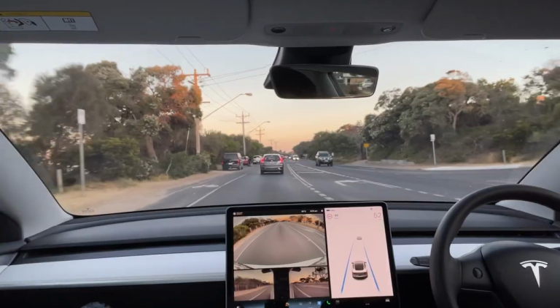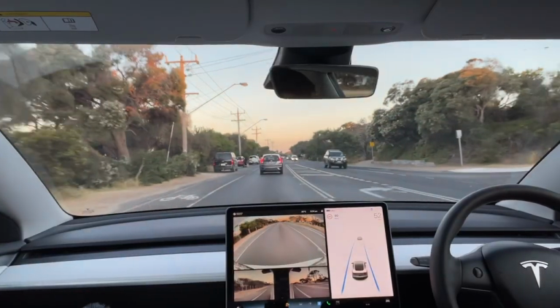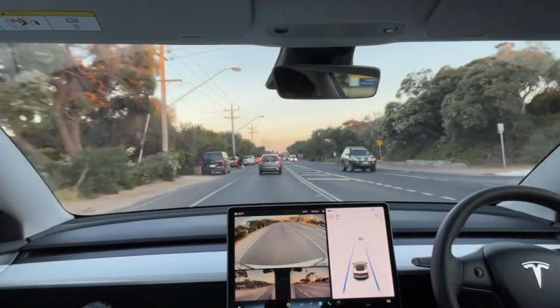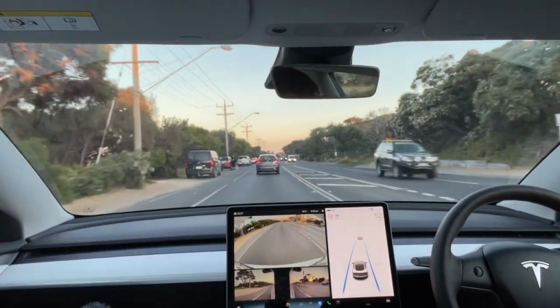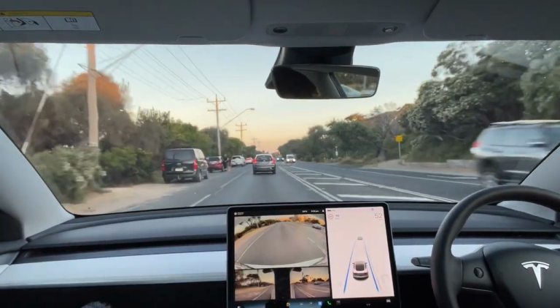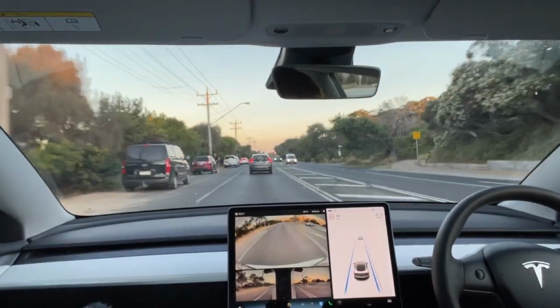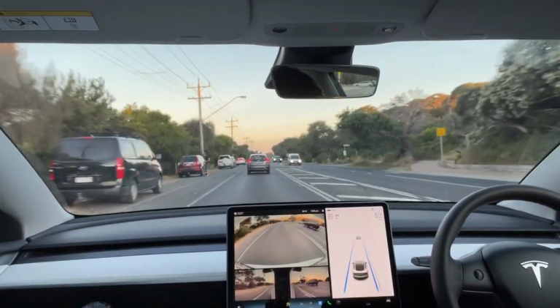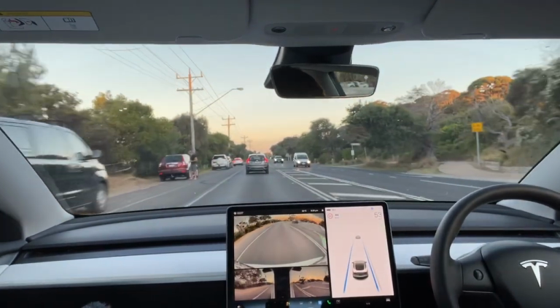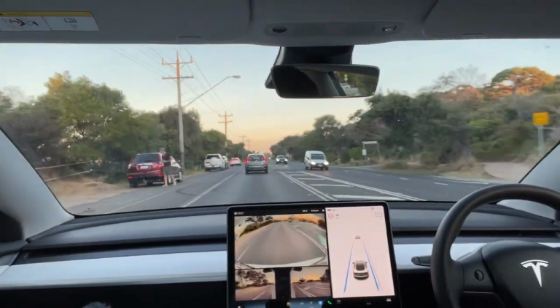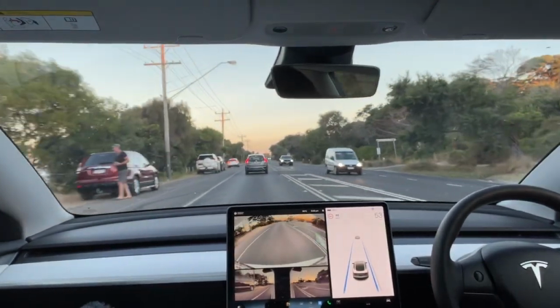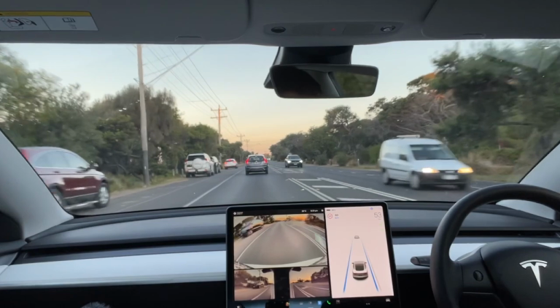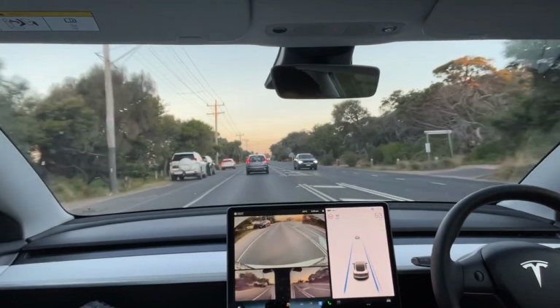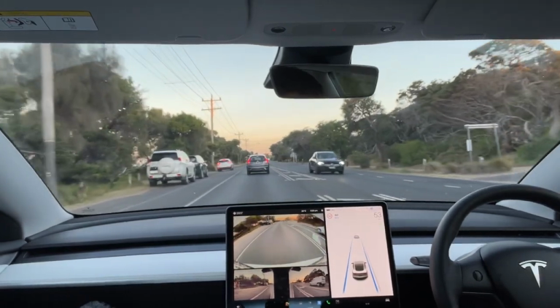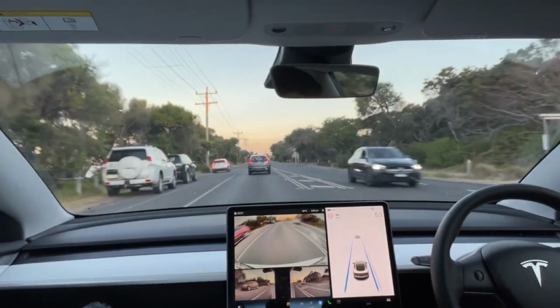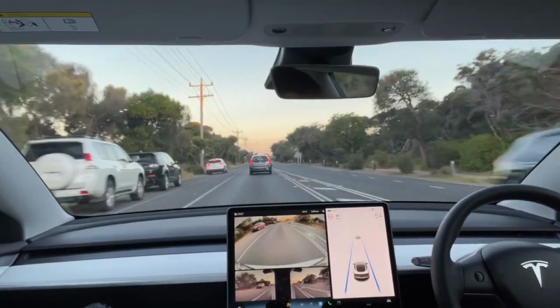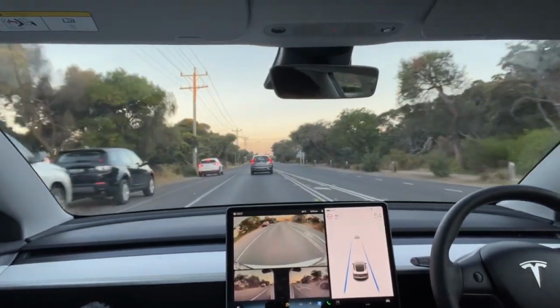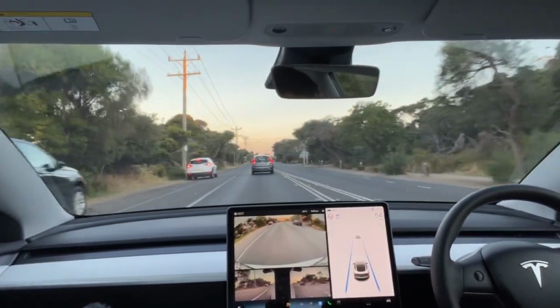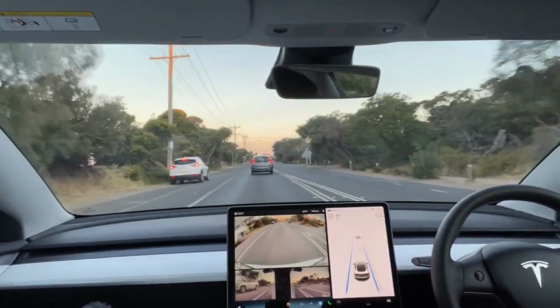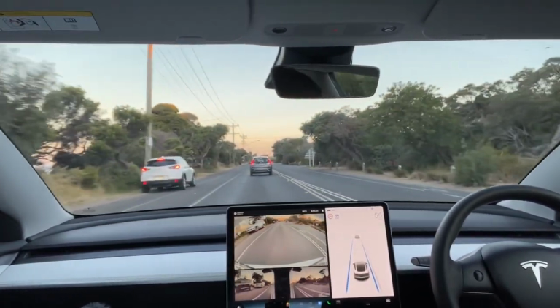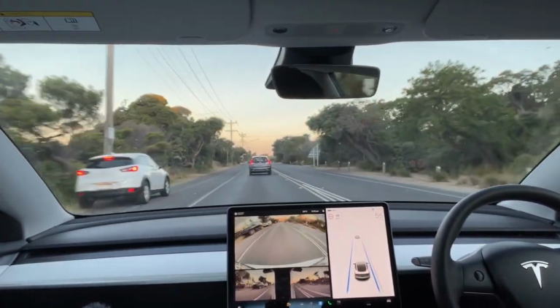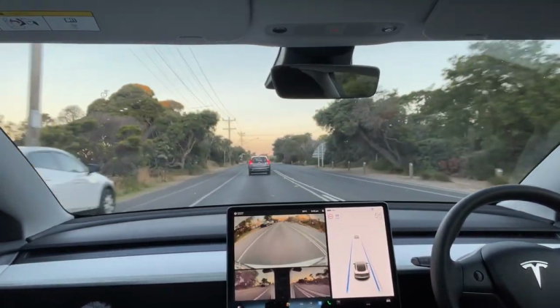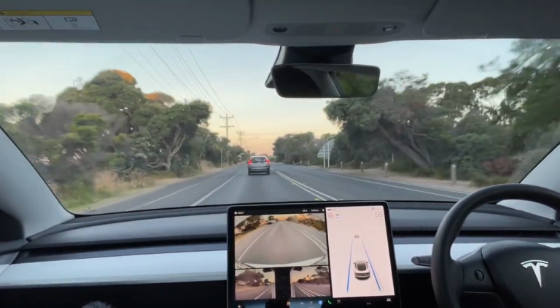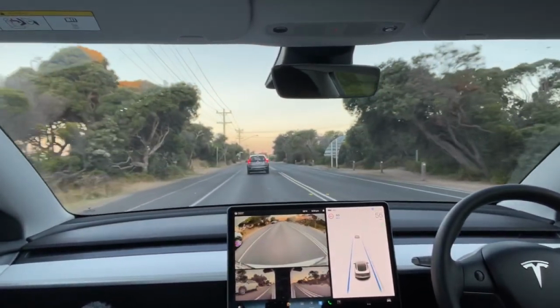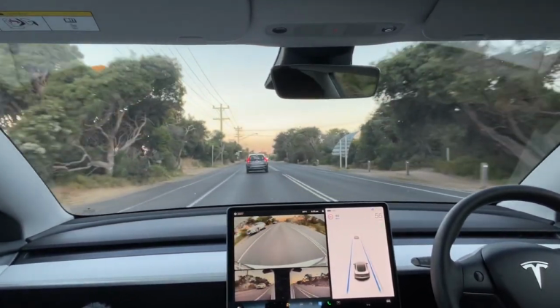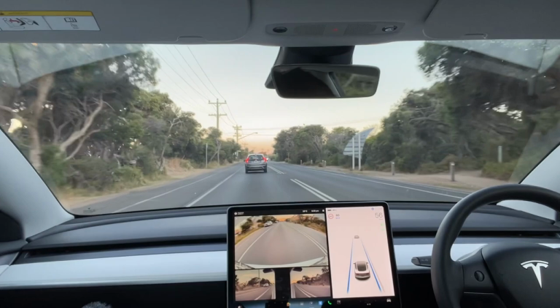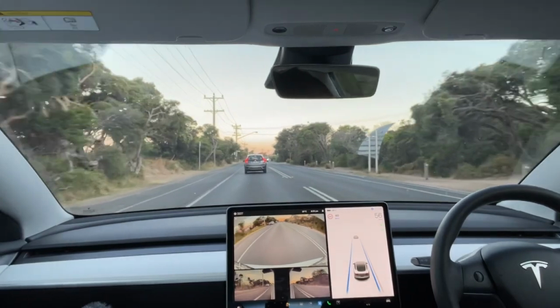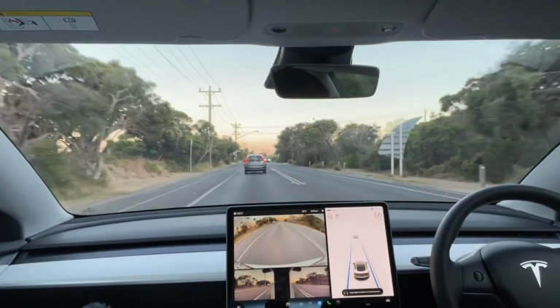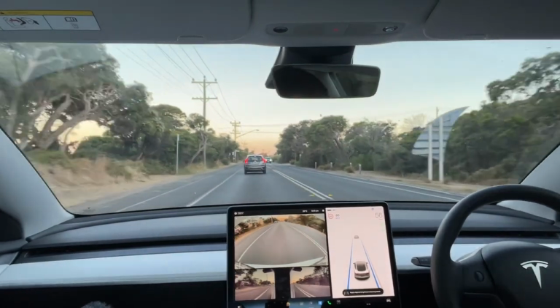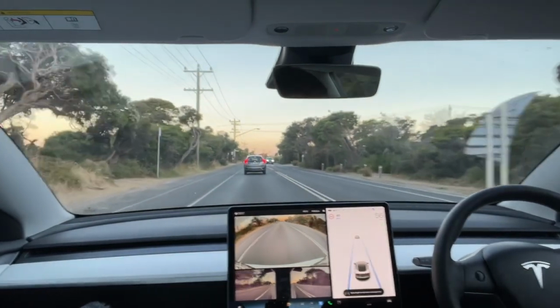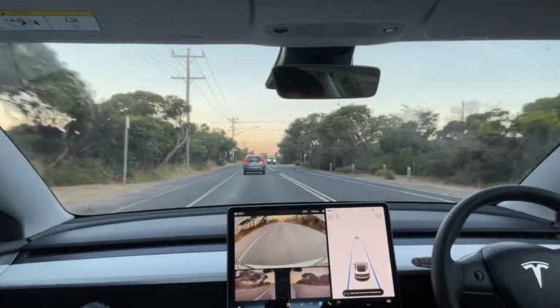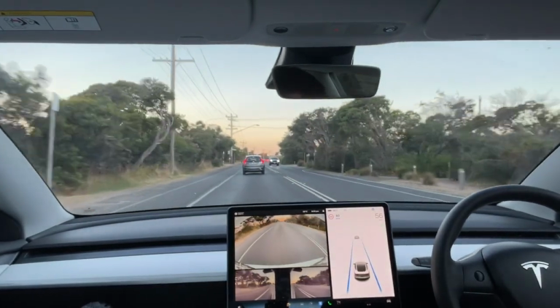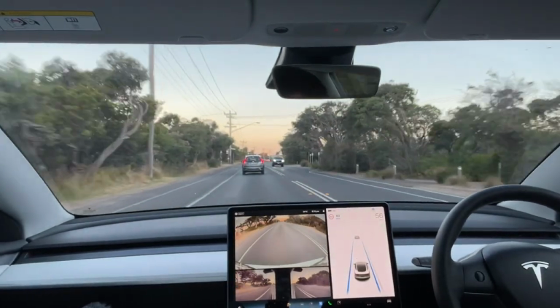I haven't paid for the full self-driving package, so it's not going to be stopping at any traffic lights for me, but it certainly knows that they're there — whether they're green, red, or orange. Pretty cool that the camera system does that.